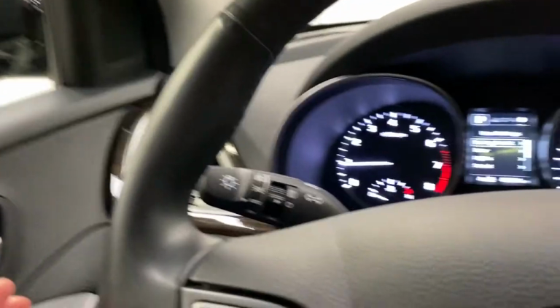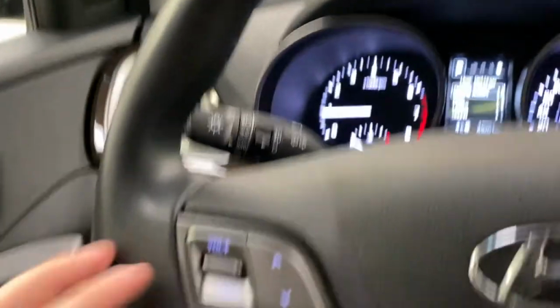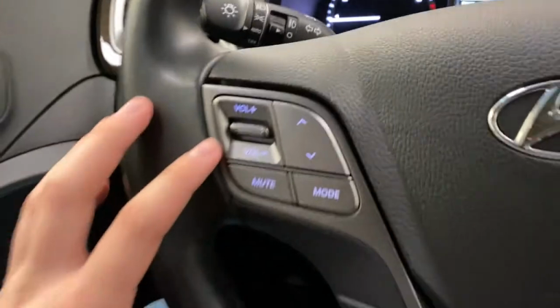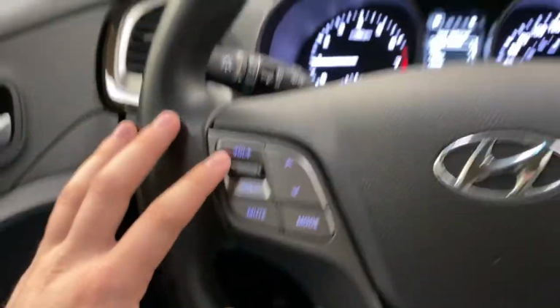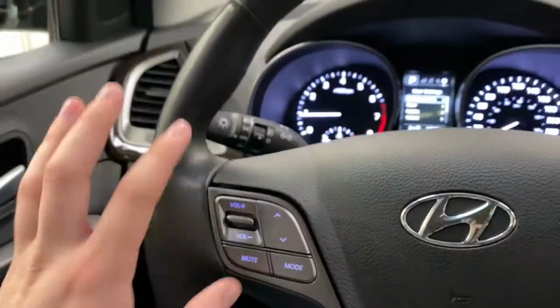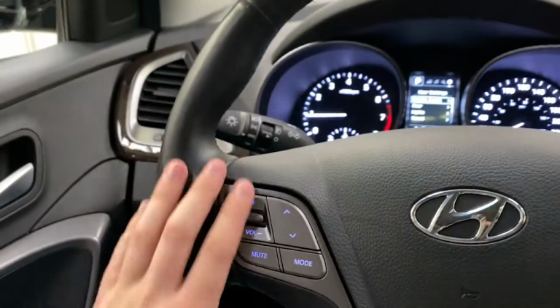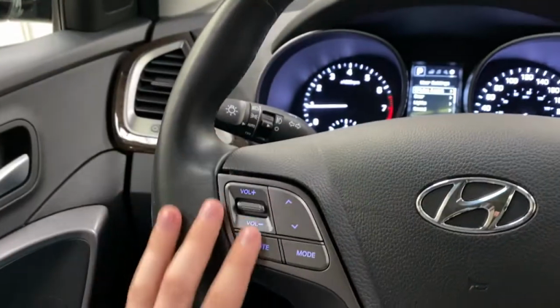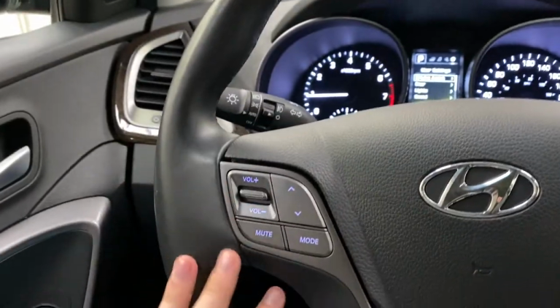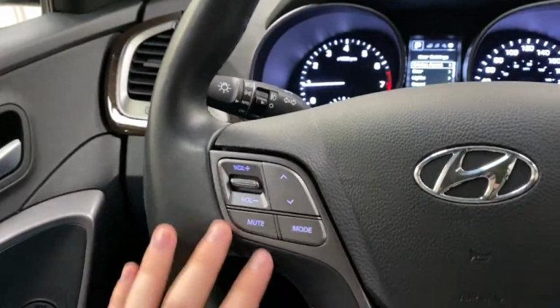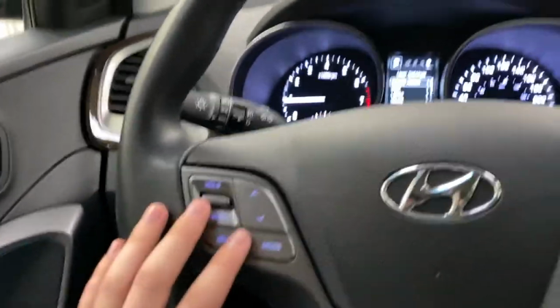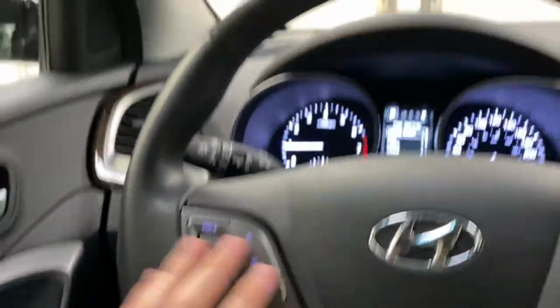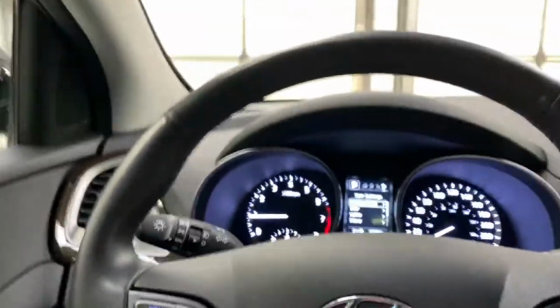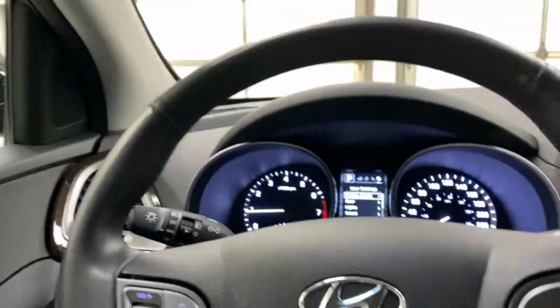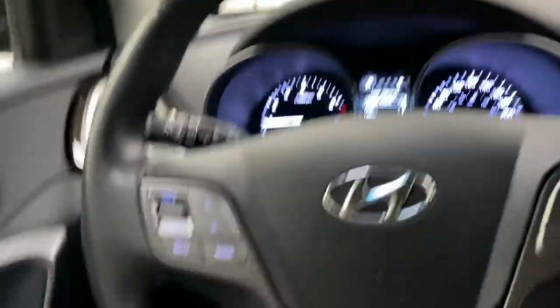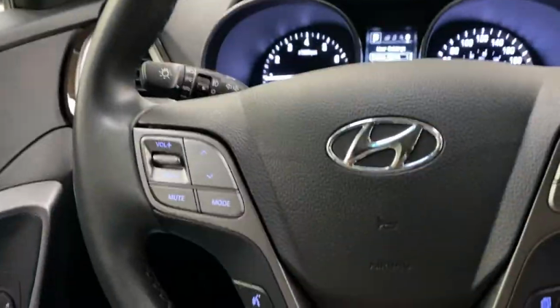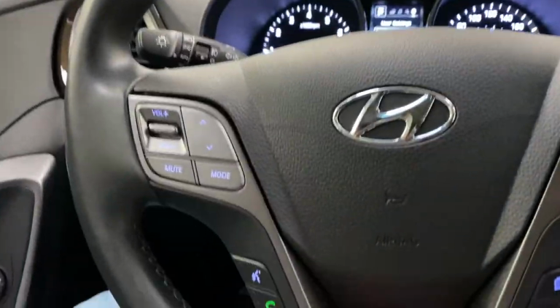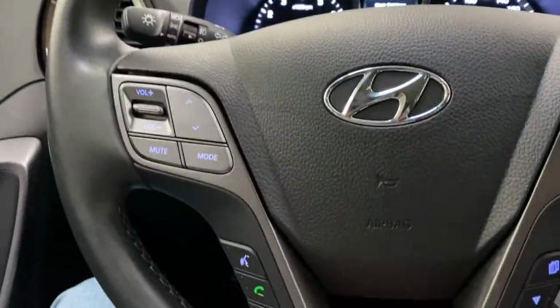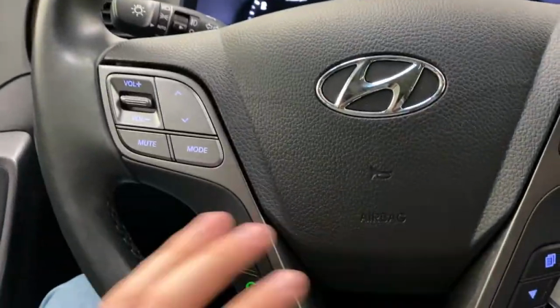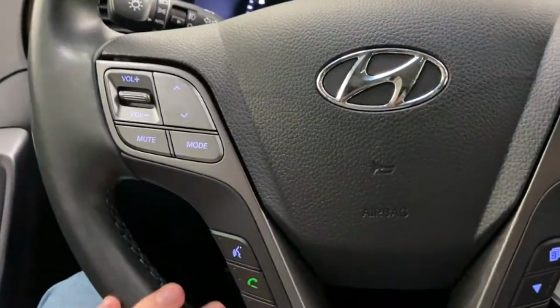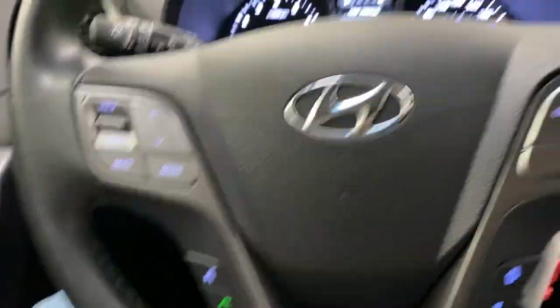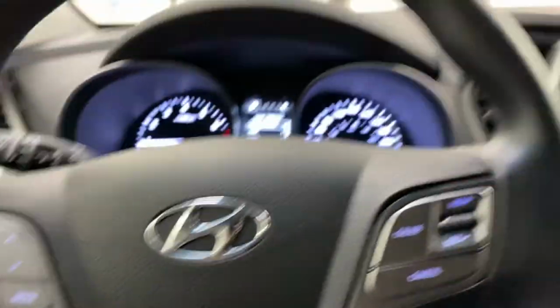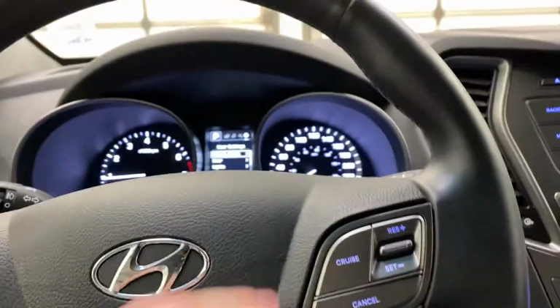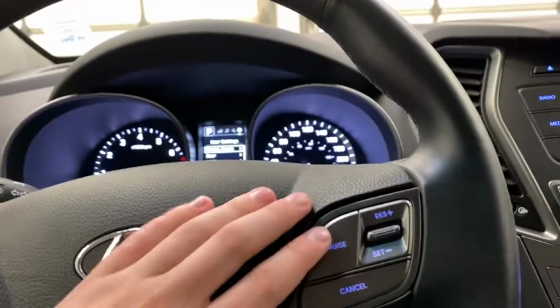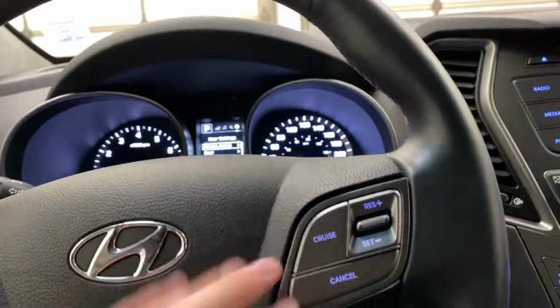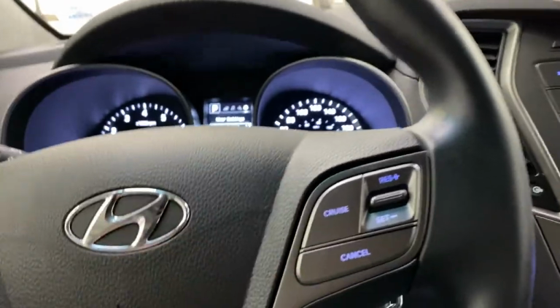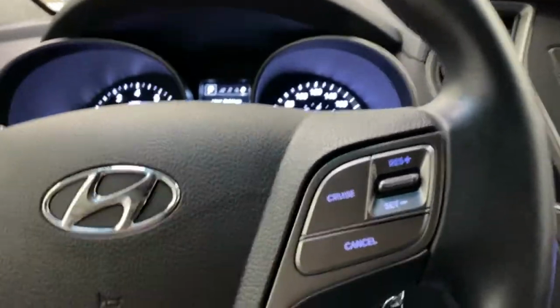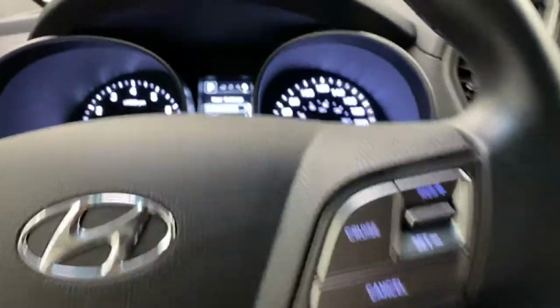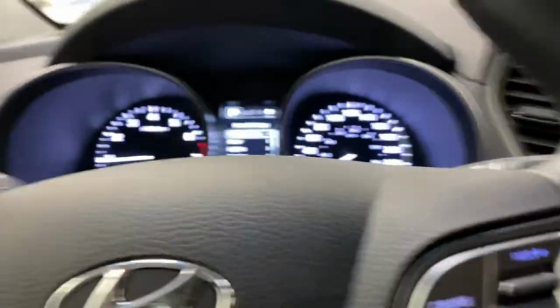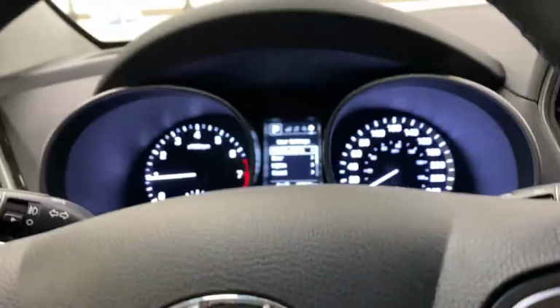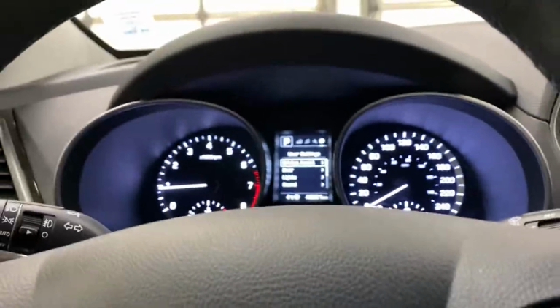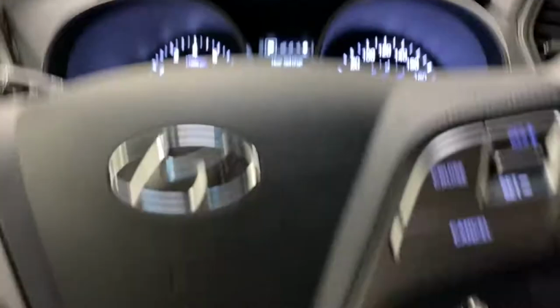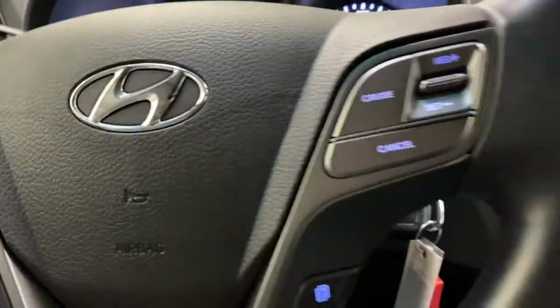On the steering wheel itself you do have volume controls and radio controls on the left, as well as cruise control and your menu controls for your dashboard on the right.